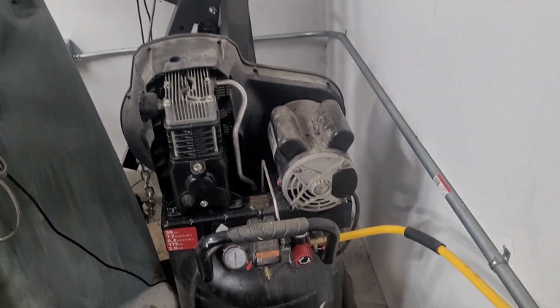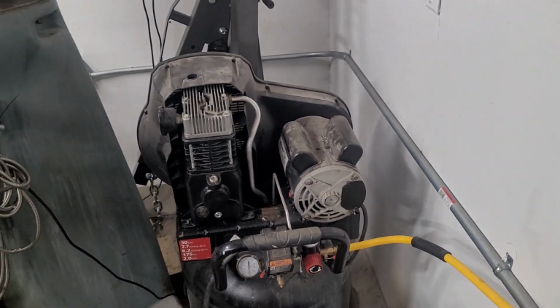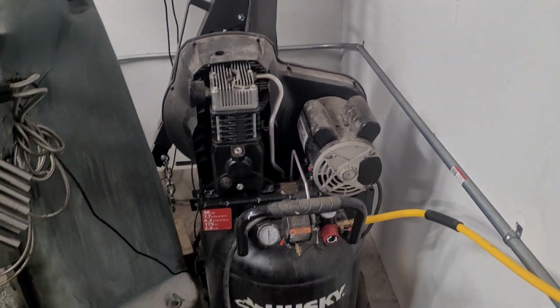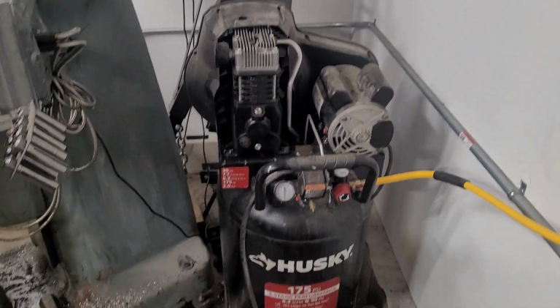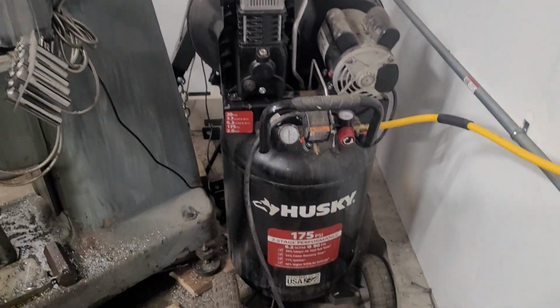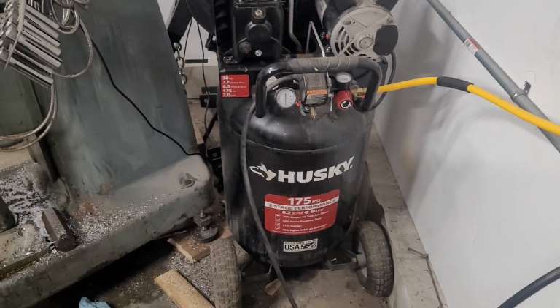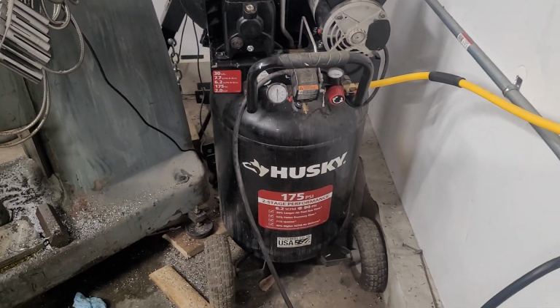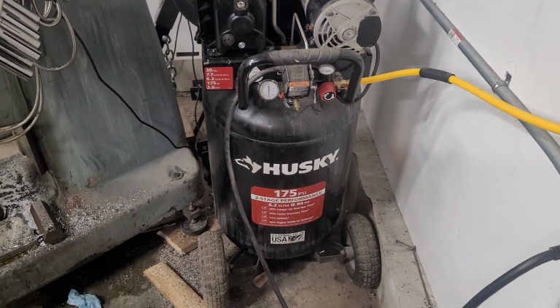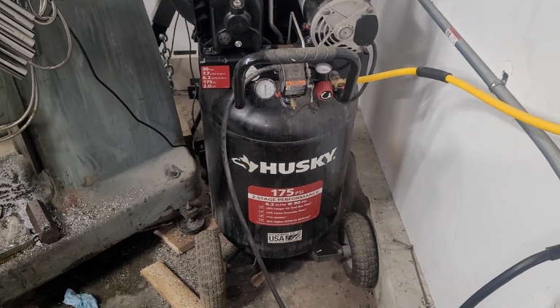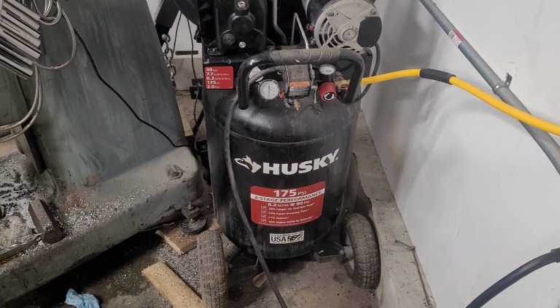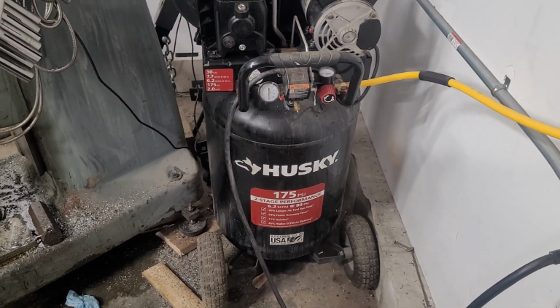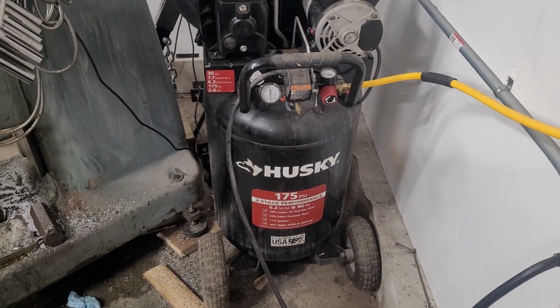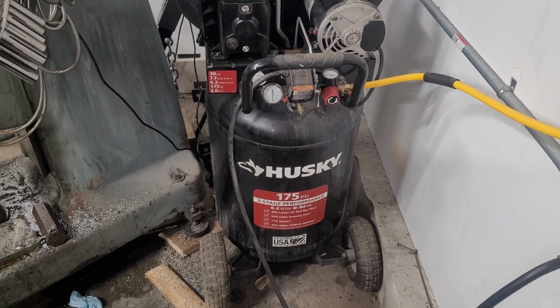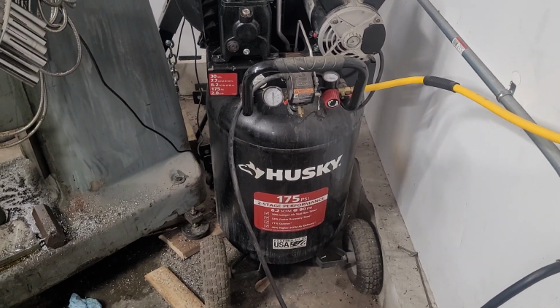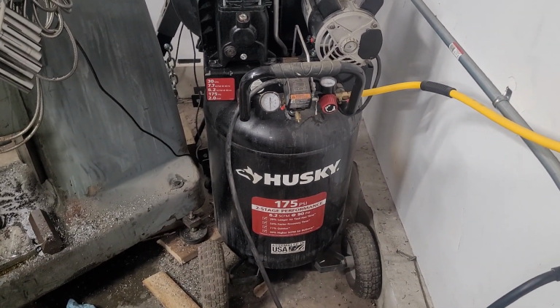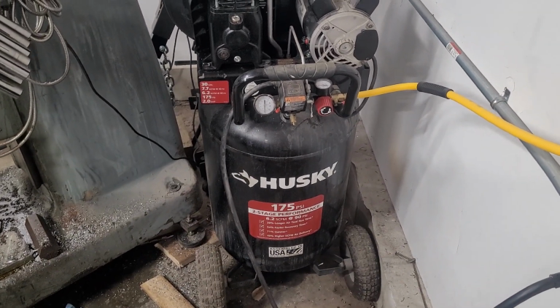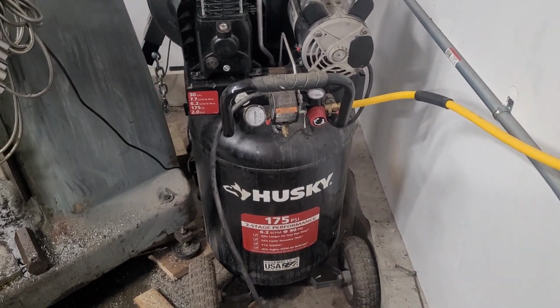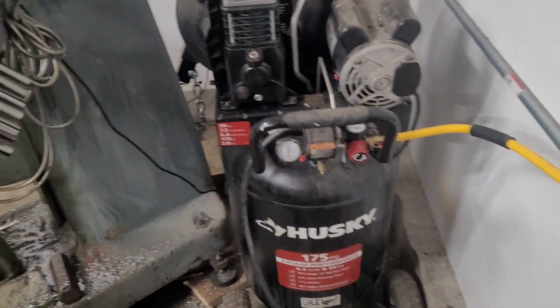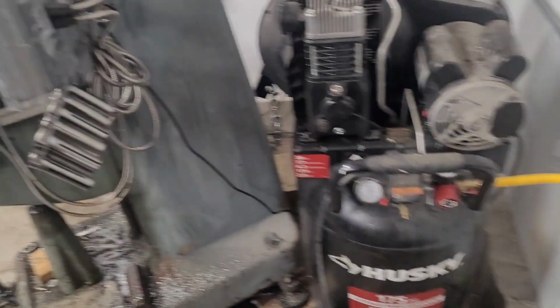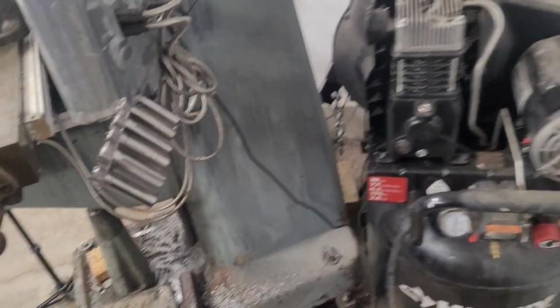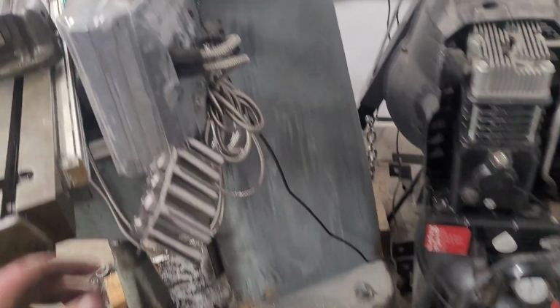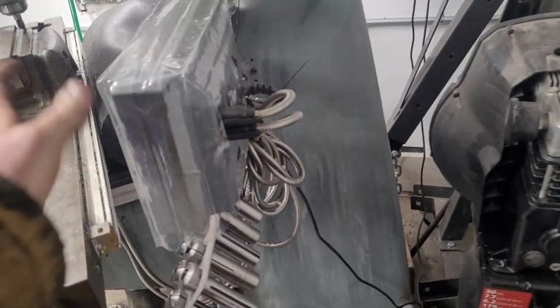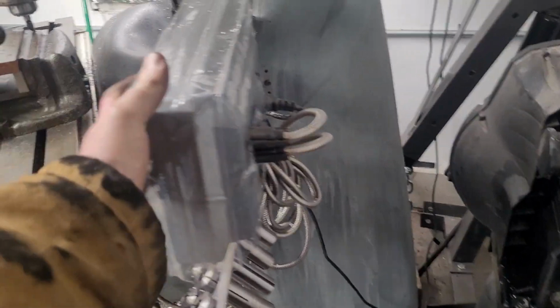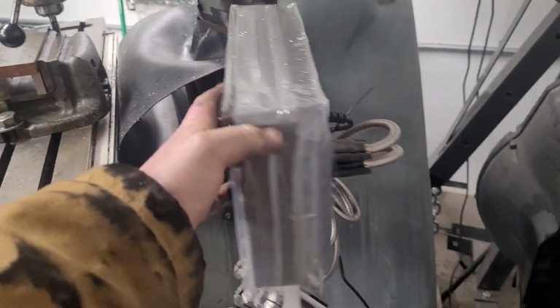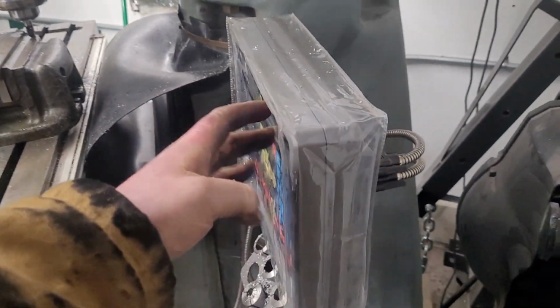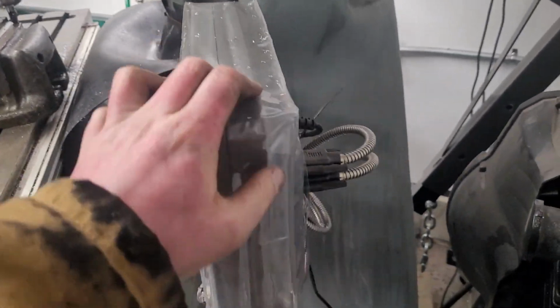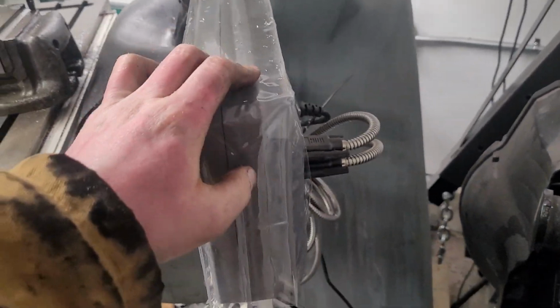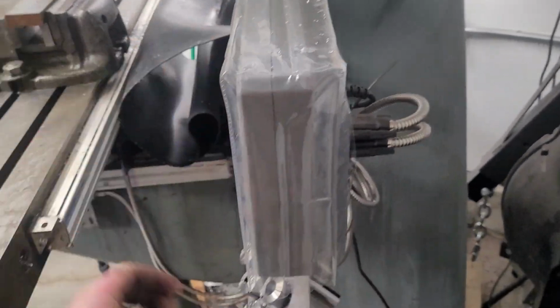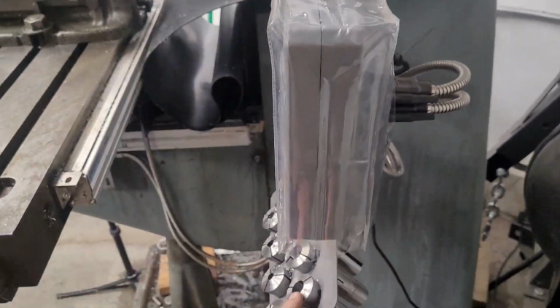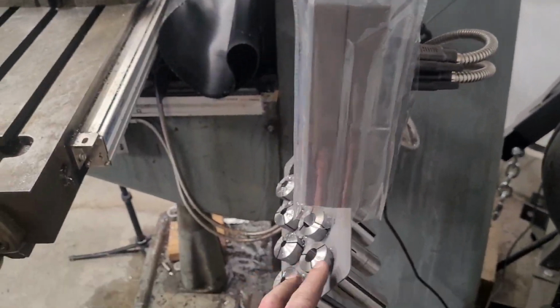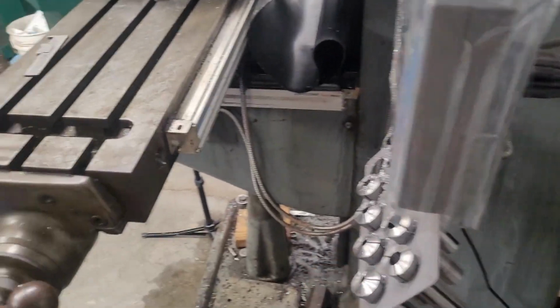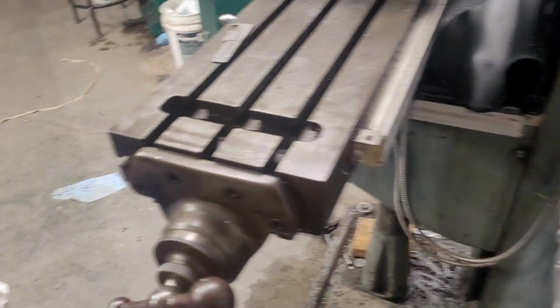The compressor — I stick this guy in the back. It's out of the way. It's behind the mill and doesn't really interfere with the digital readout or the collet rack at all.